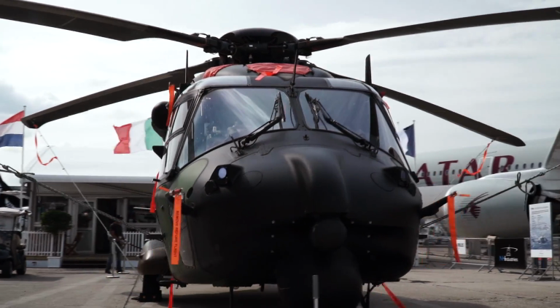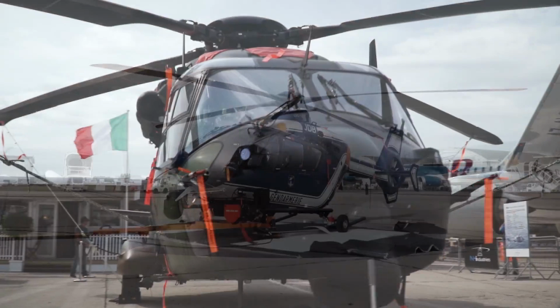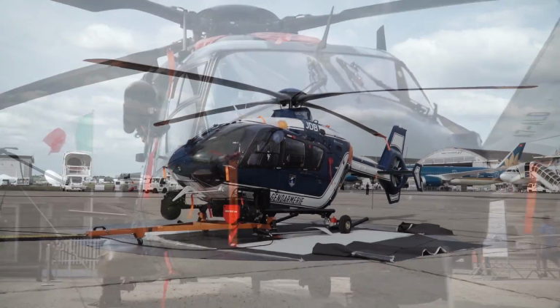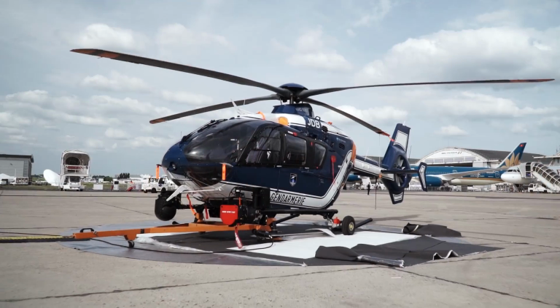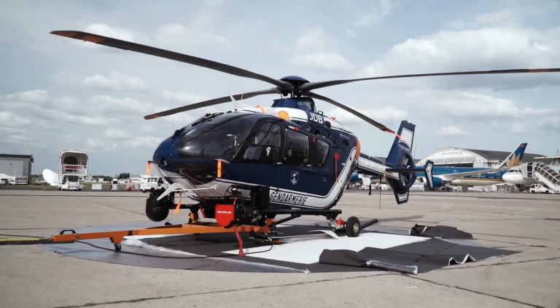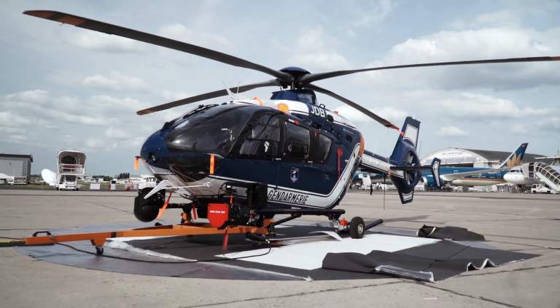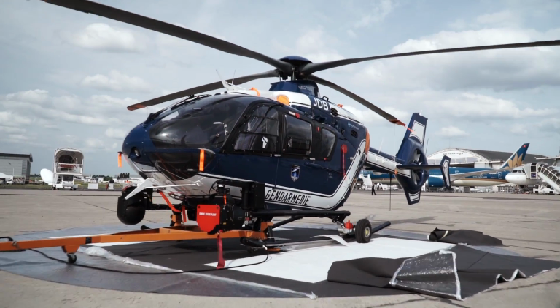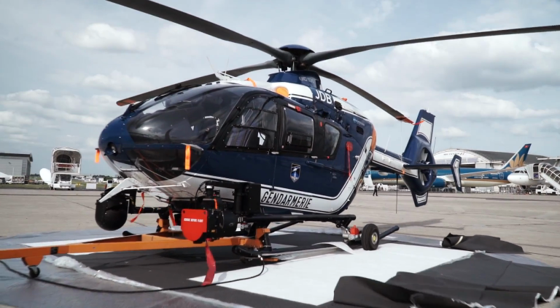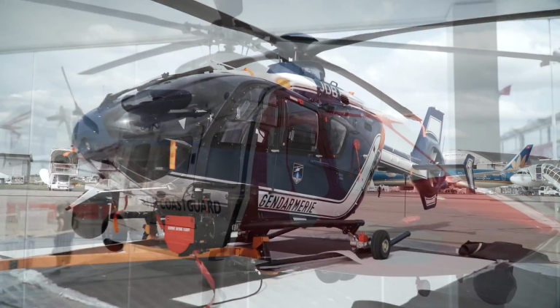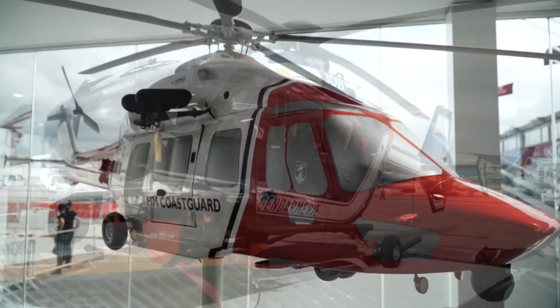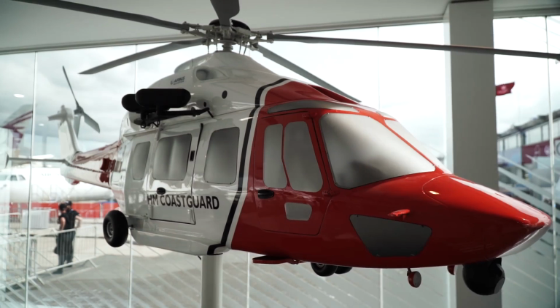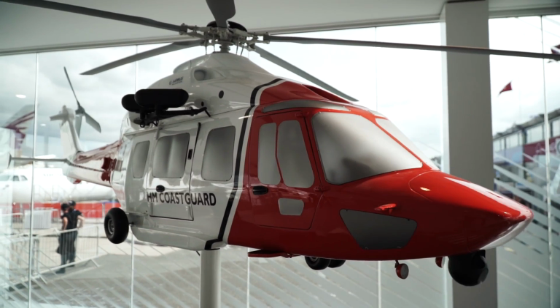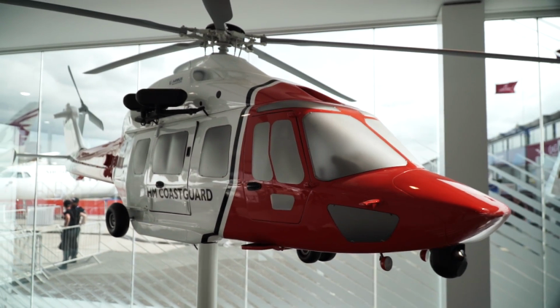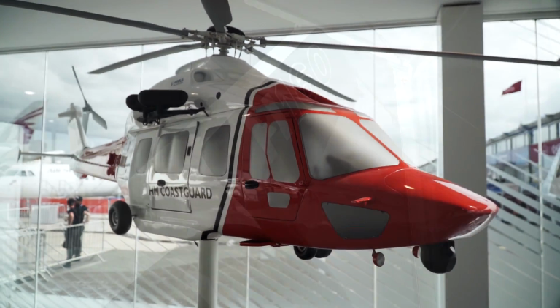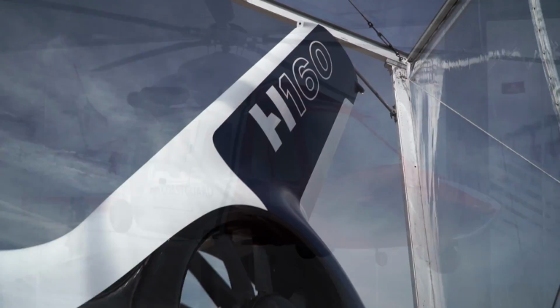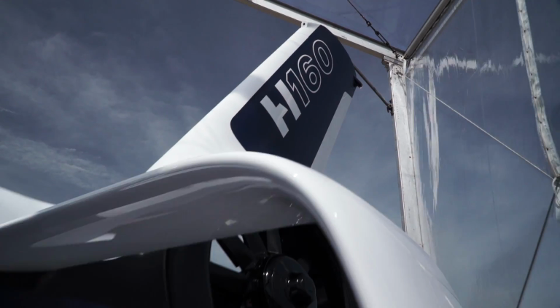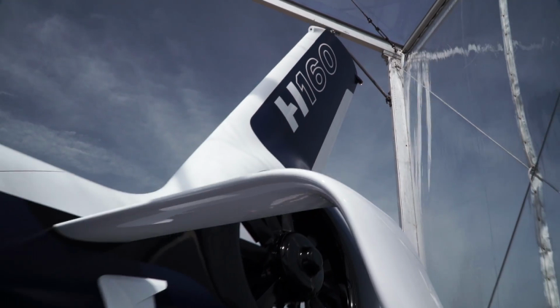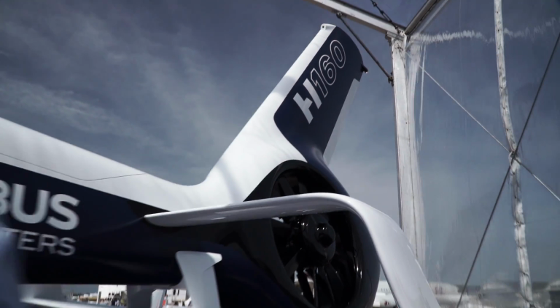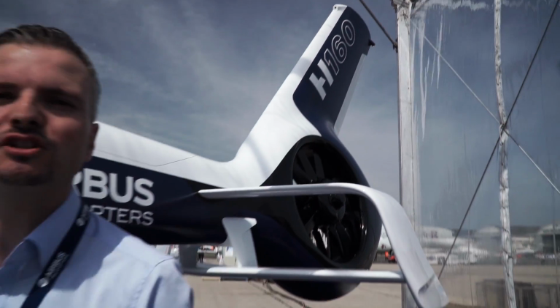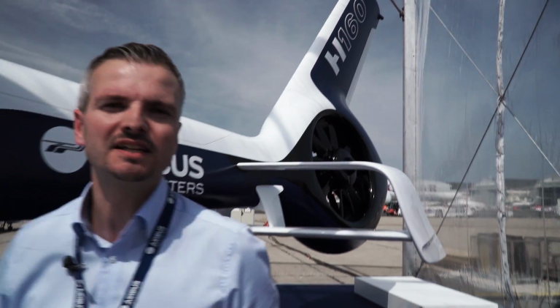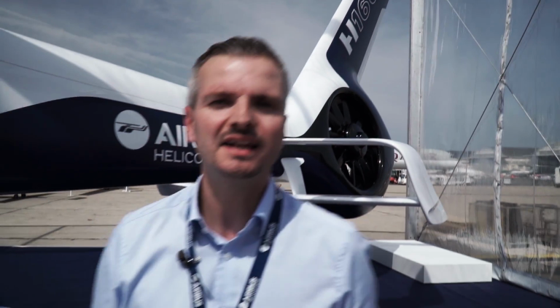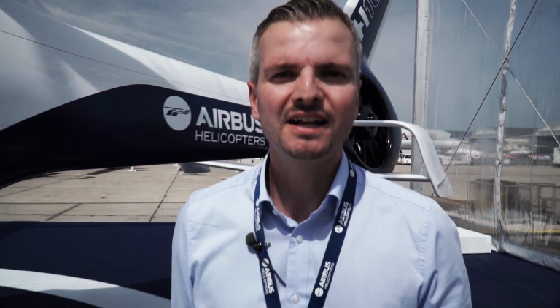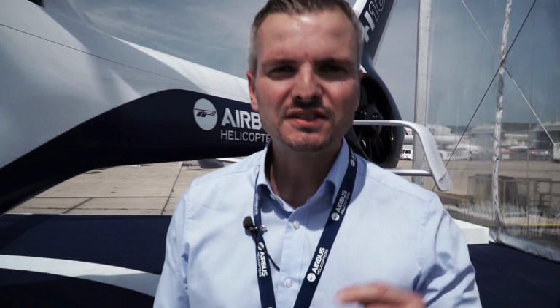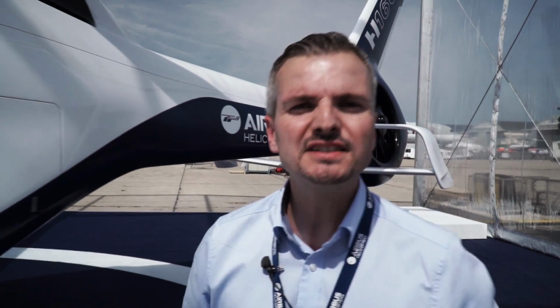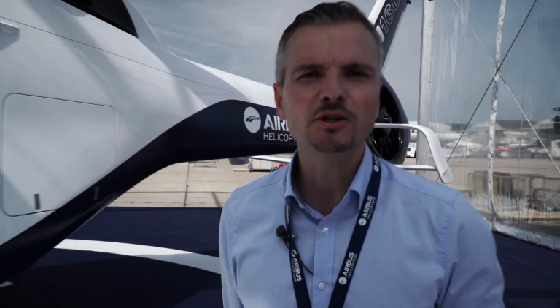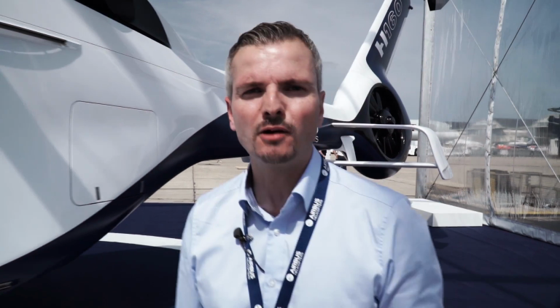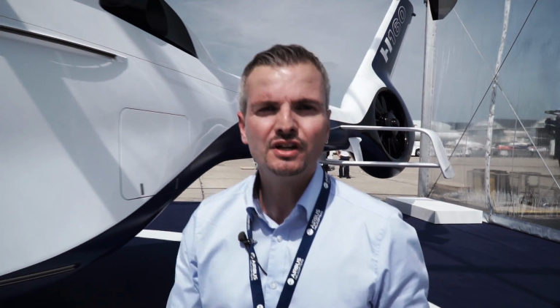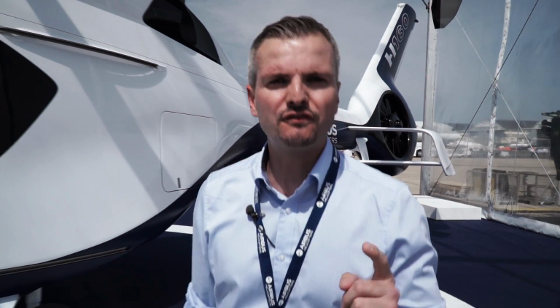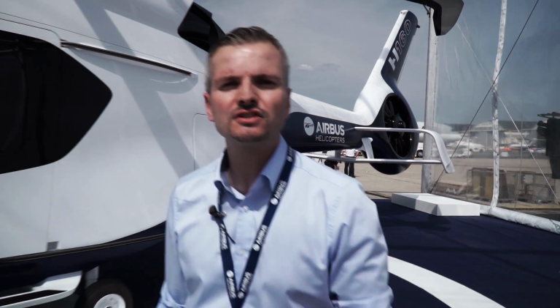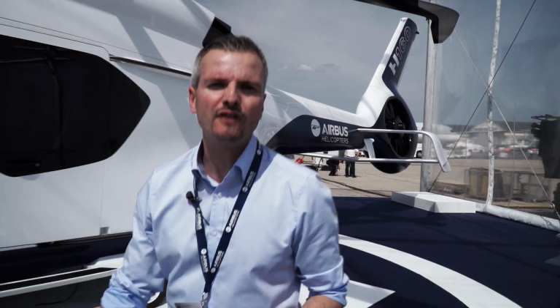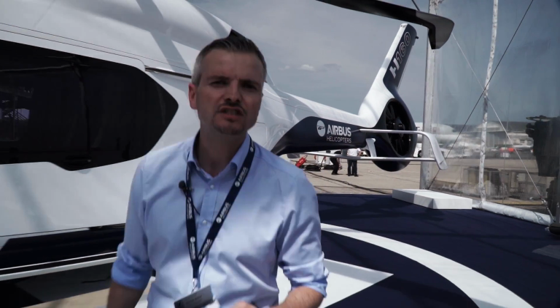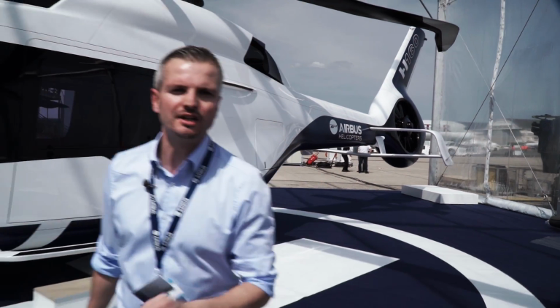On the civil side, we are showing the H-135, the H-175, and most importantly, the new H-160. This innovative medium helicopter is the first of our next generation.